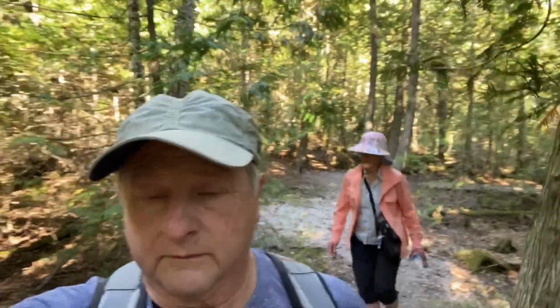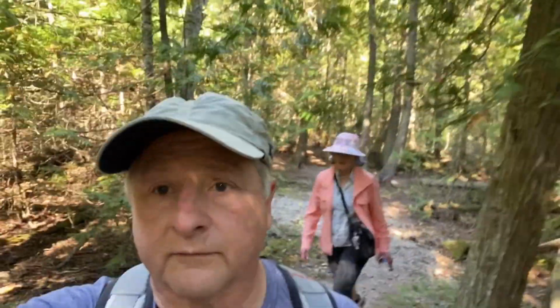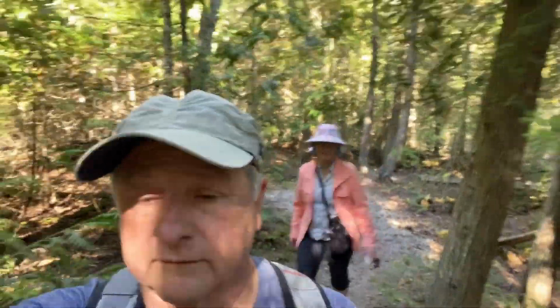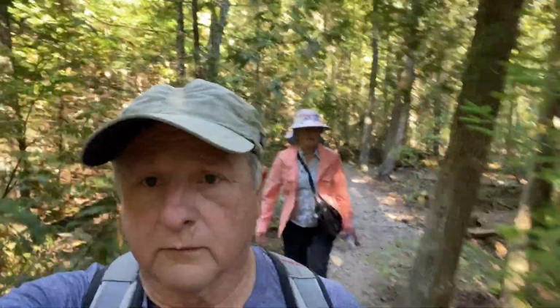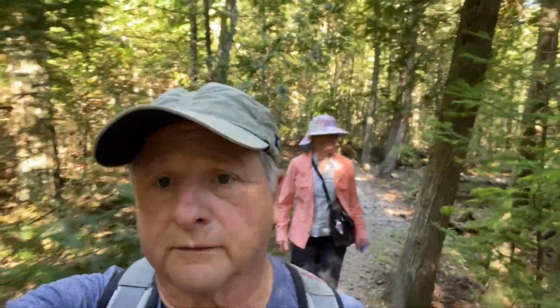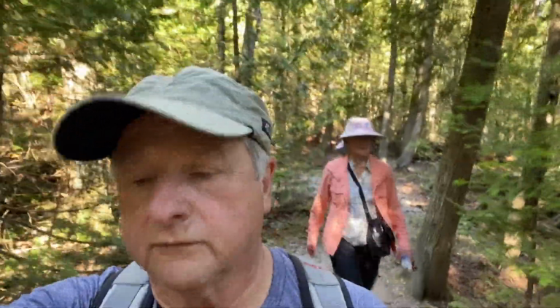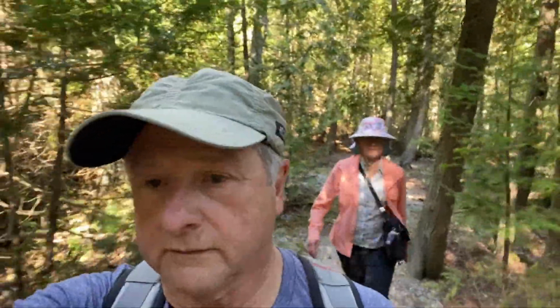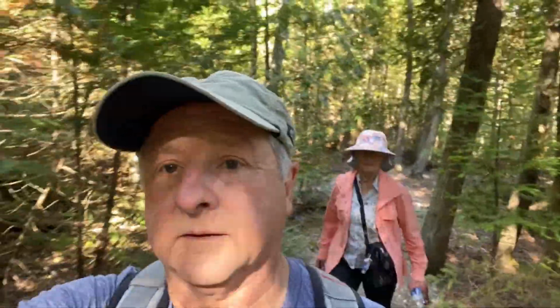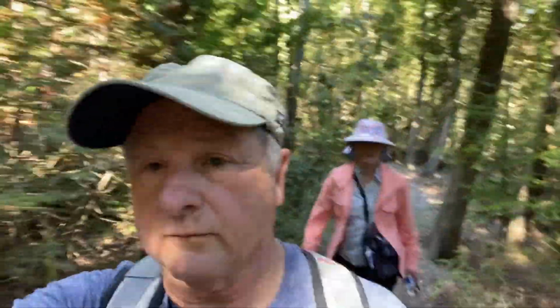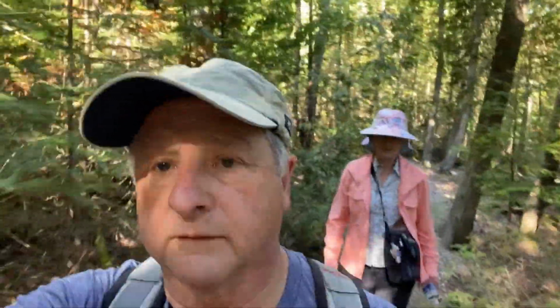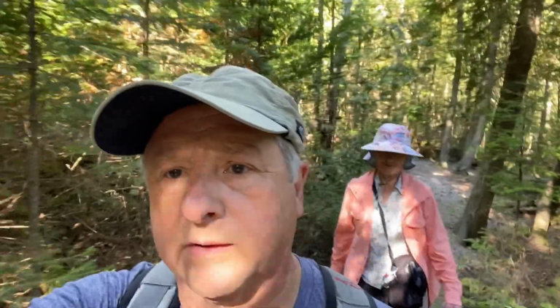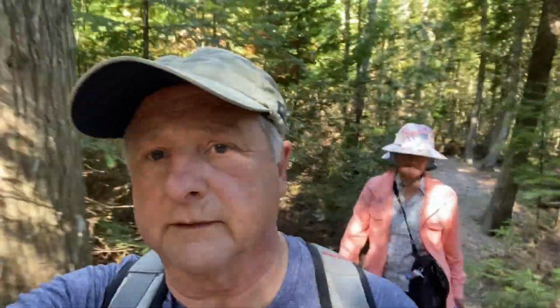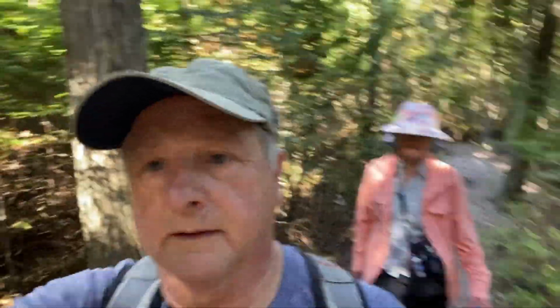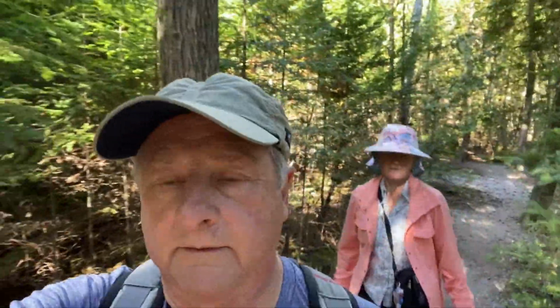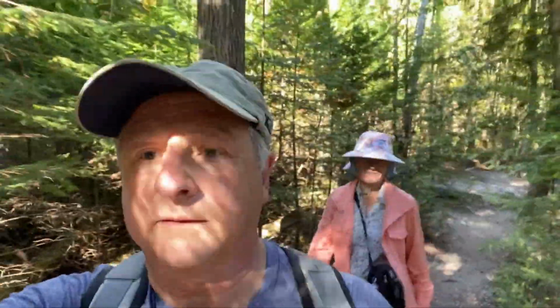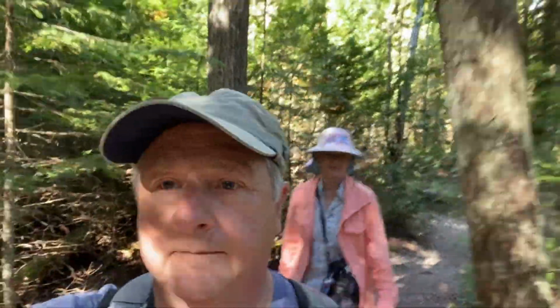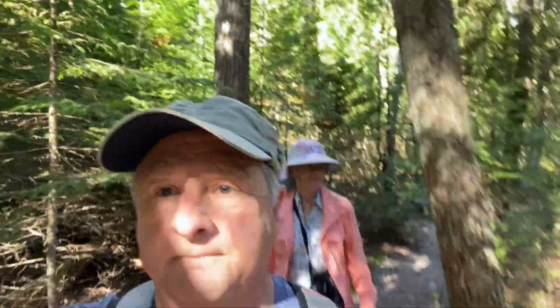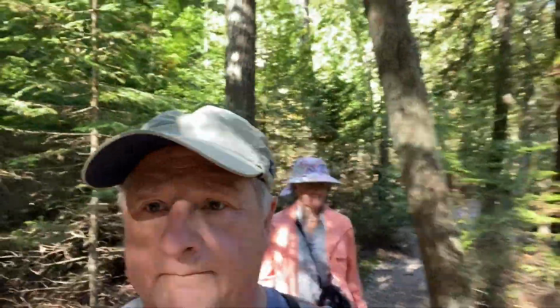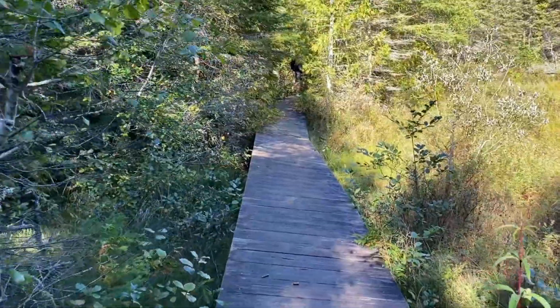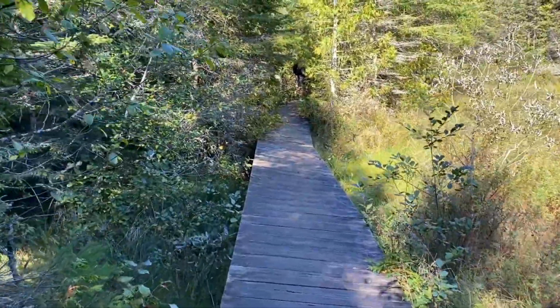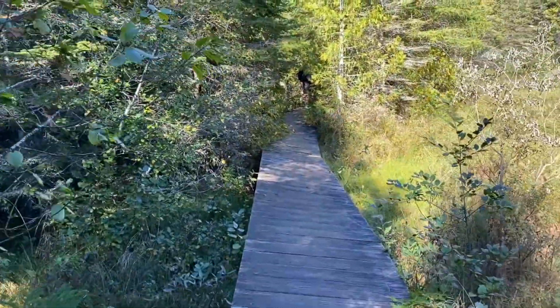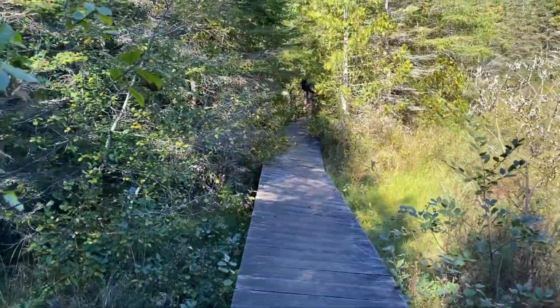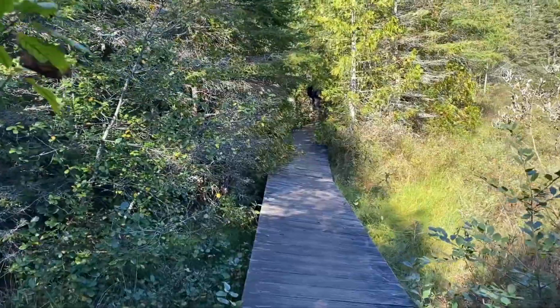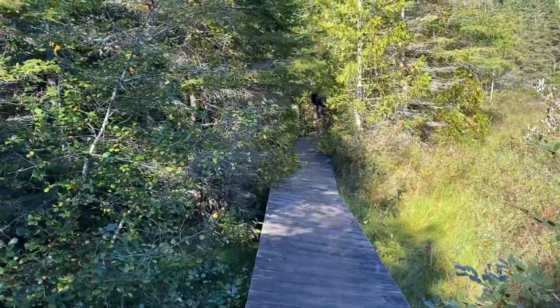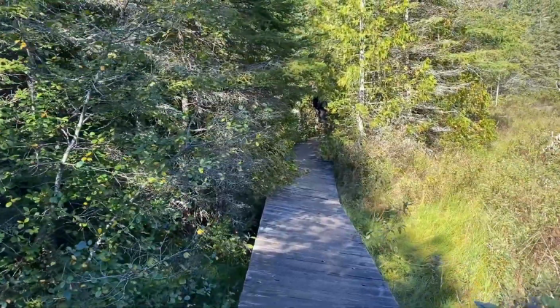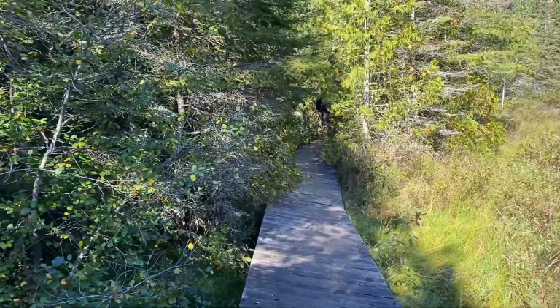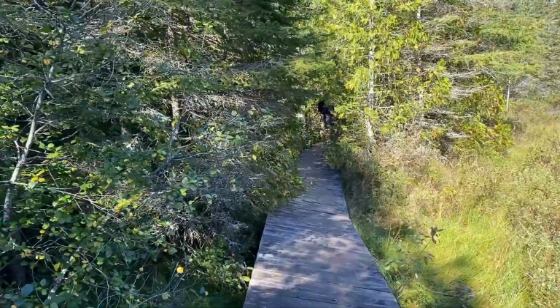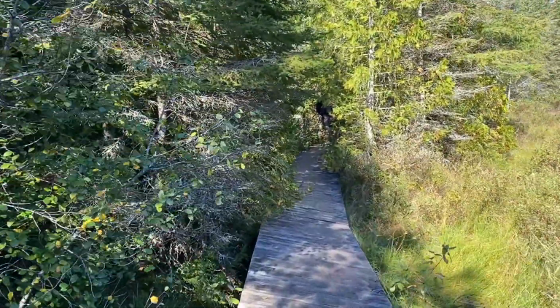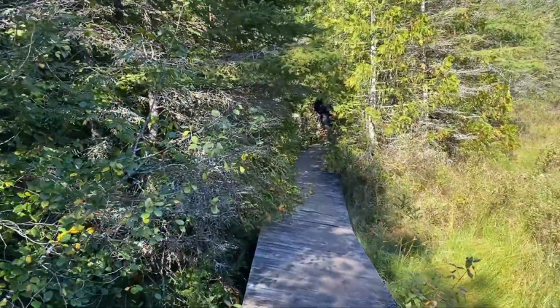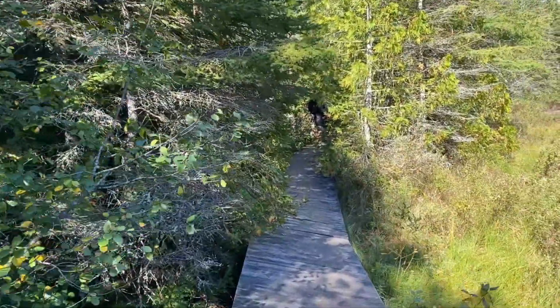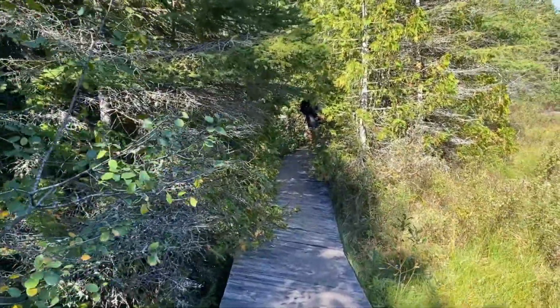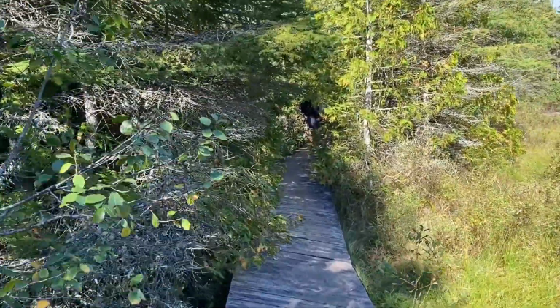We're off our bikes to go walk on this nature trail, through the woods and around the pond area. Should be nice. It's very slippery and it's very sloped. I hope I don't catch myself on video falling here.